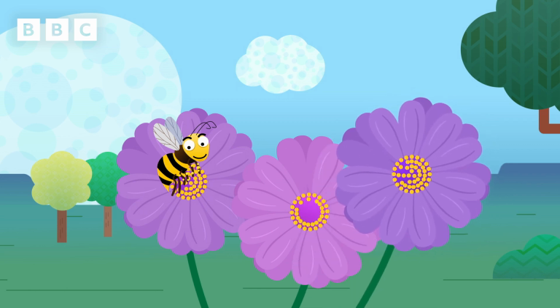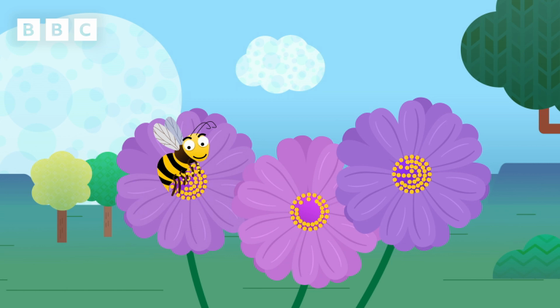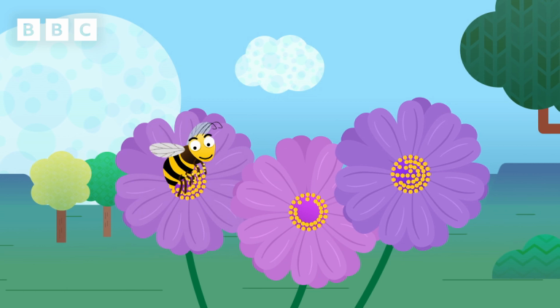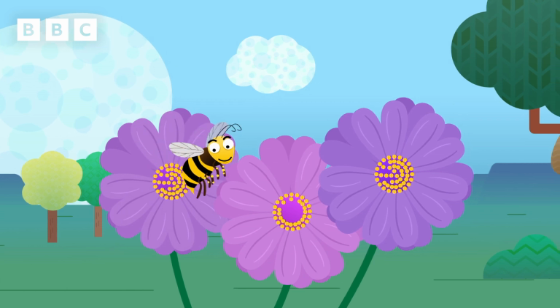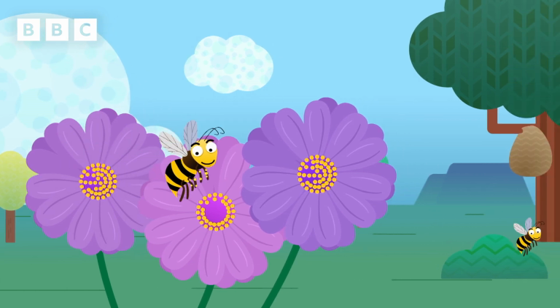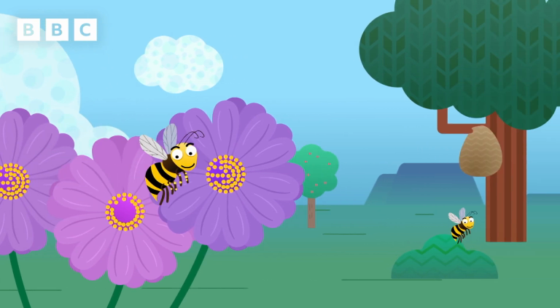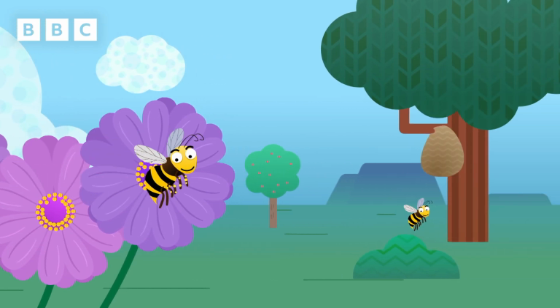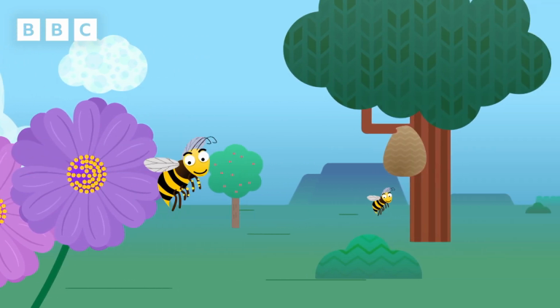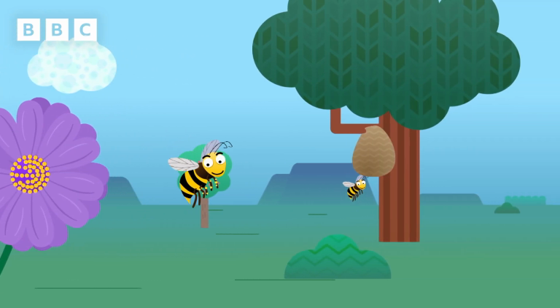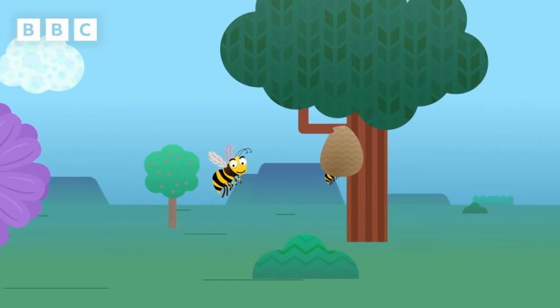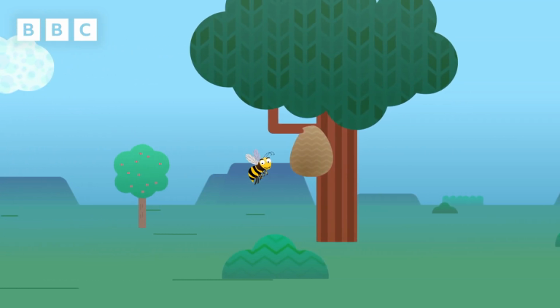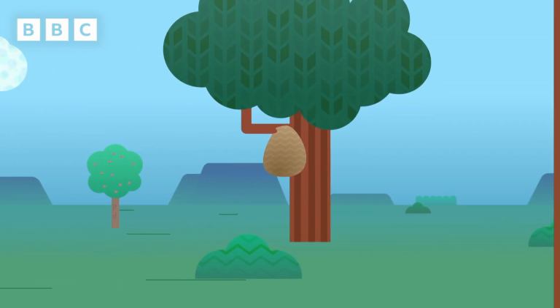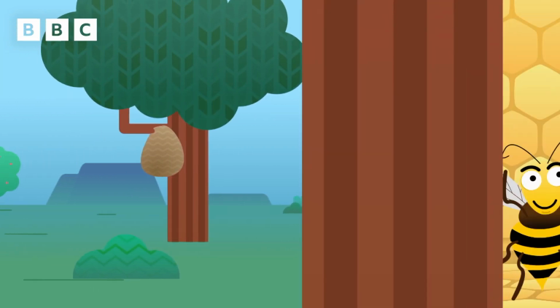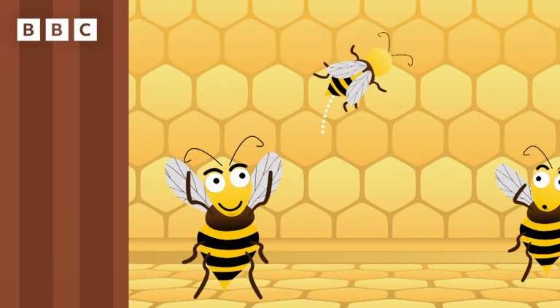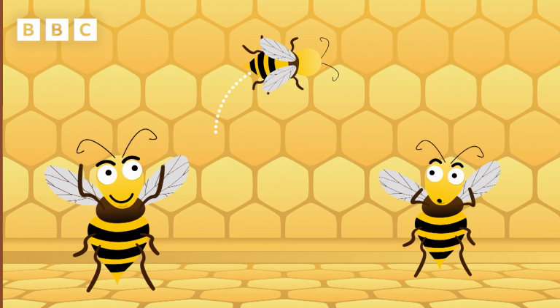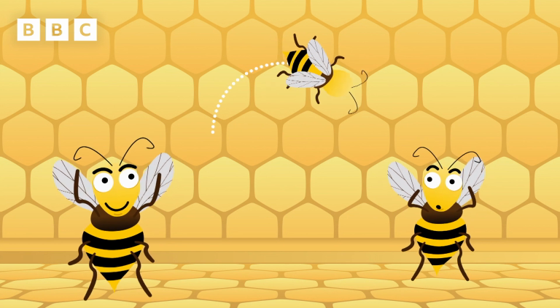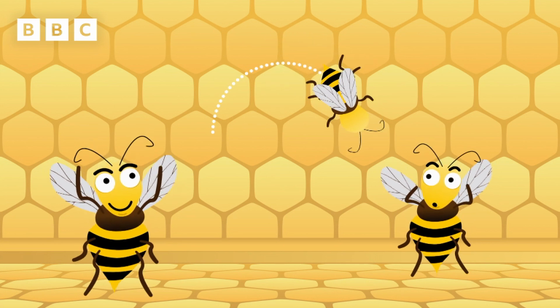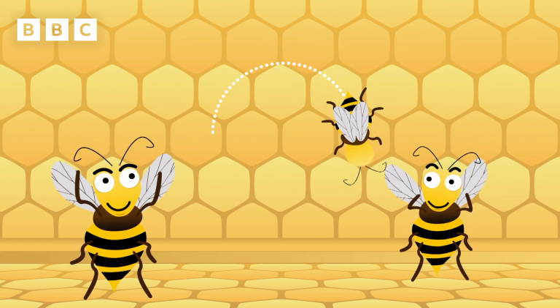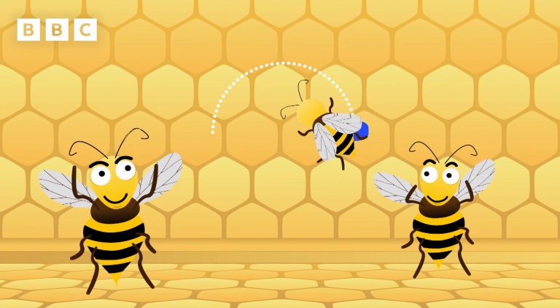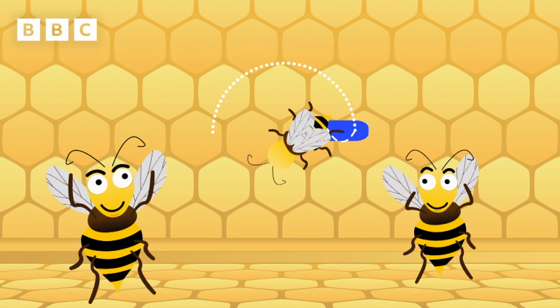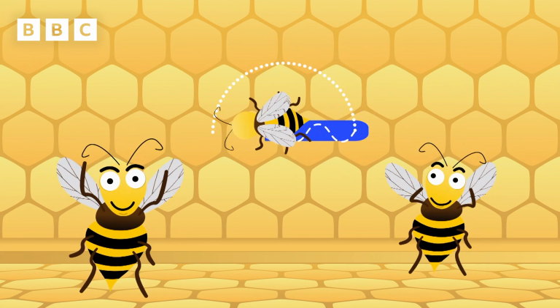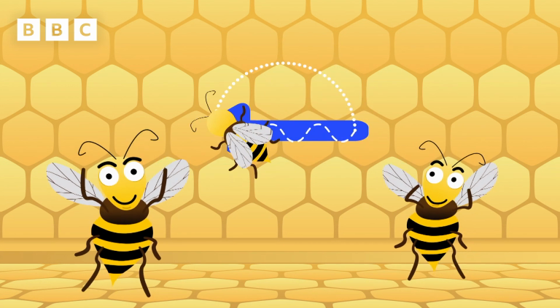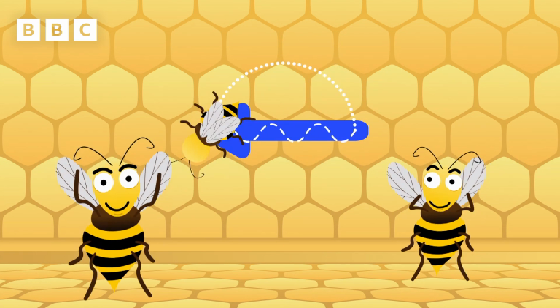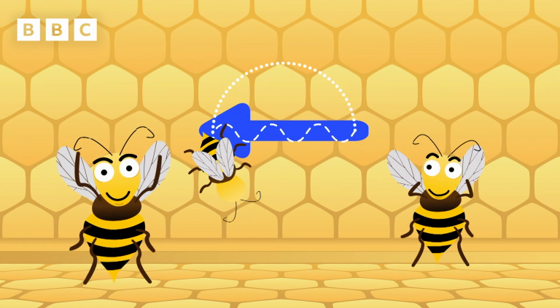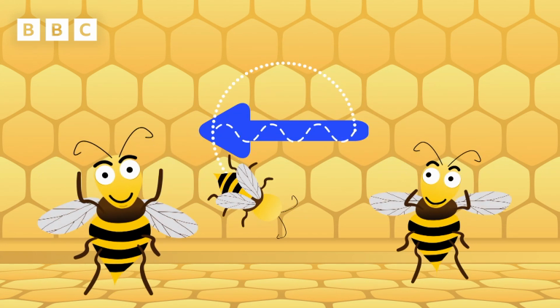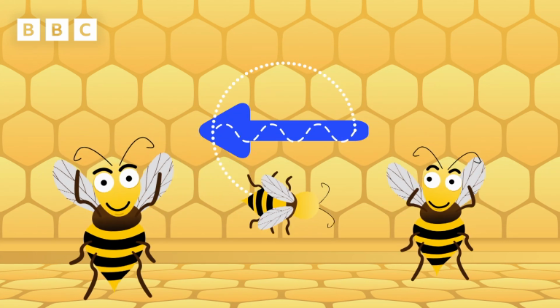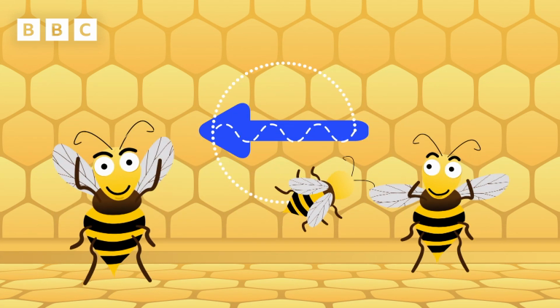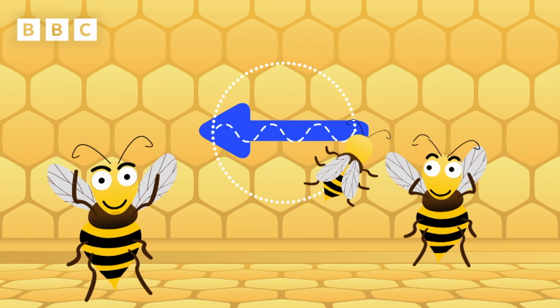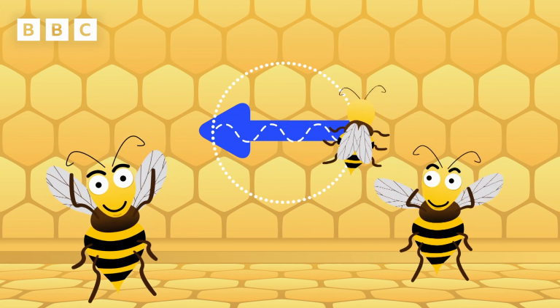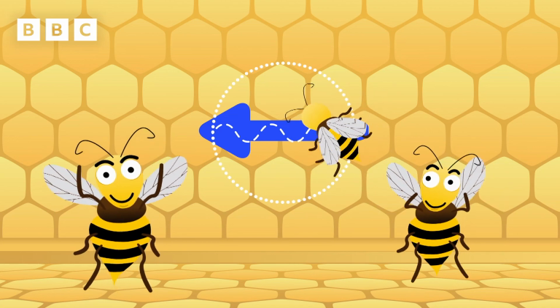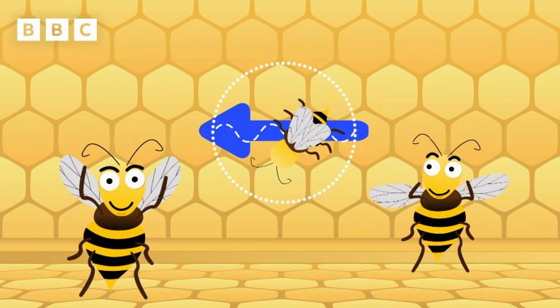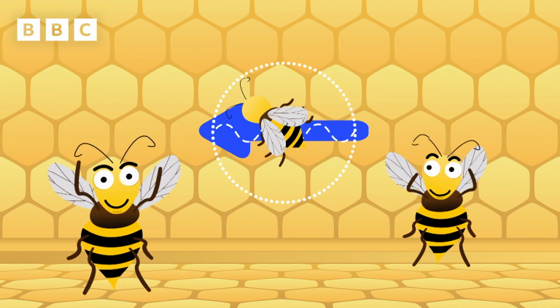When the bees have collected the nectar, they go back to their hive and do a waggle dance. This tells the other bees that they found lots of tasty nectar and how far their friends need to go to find it.